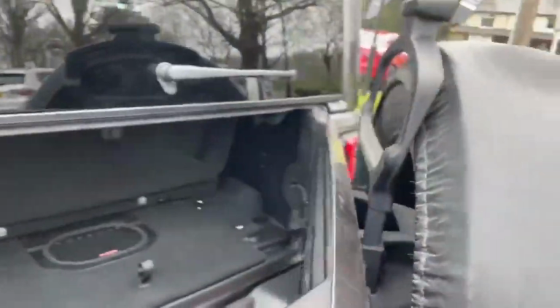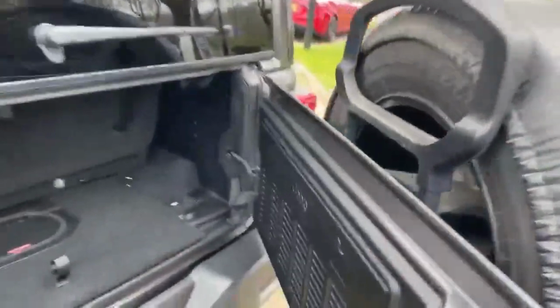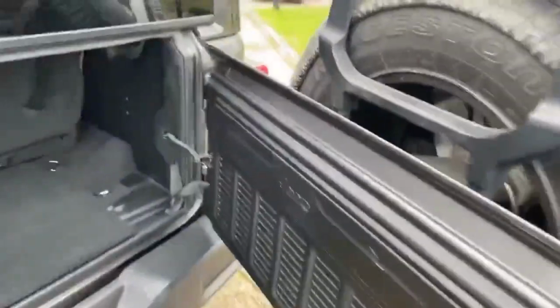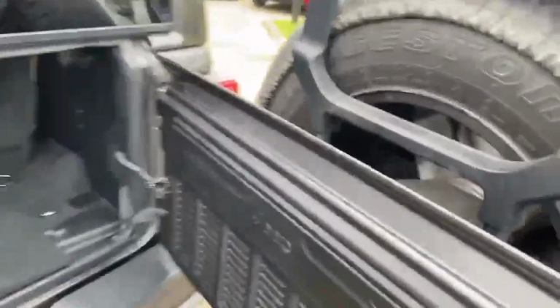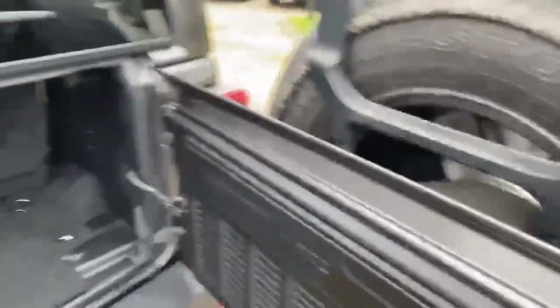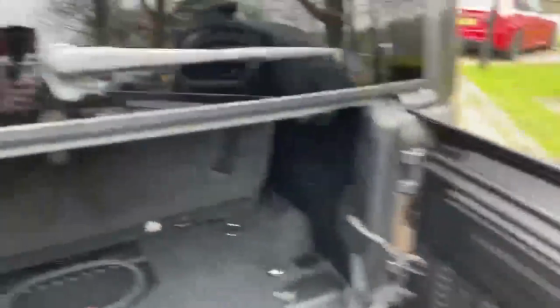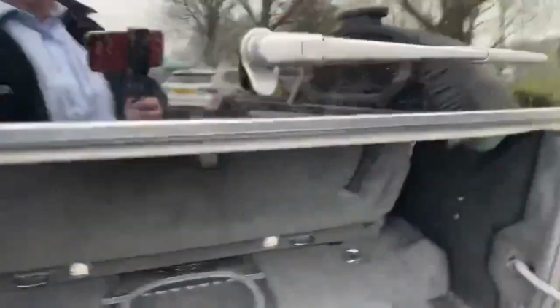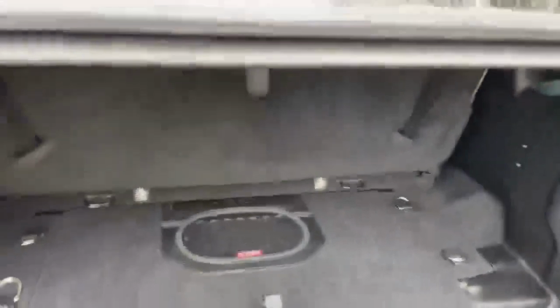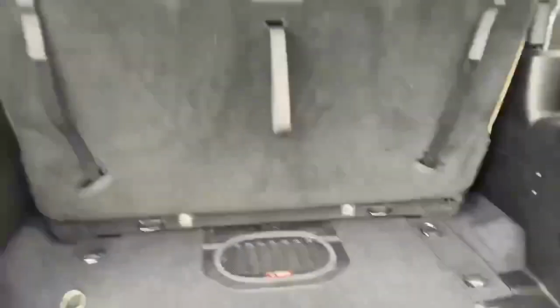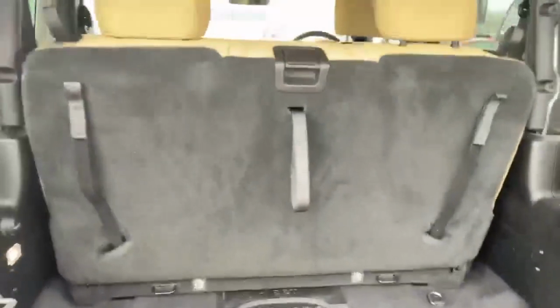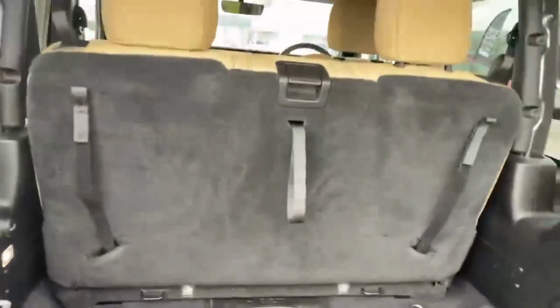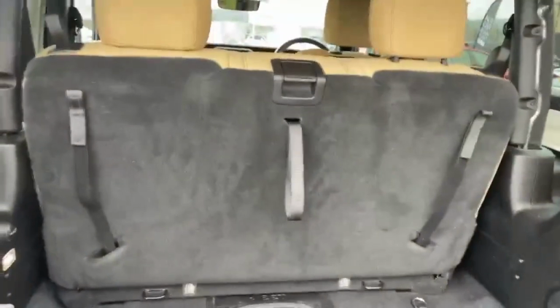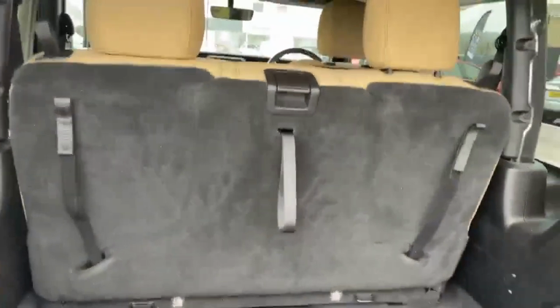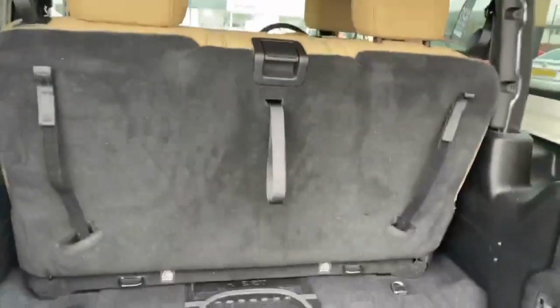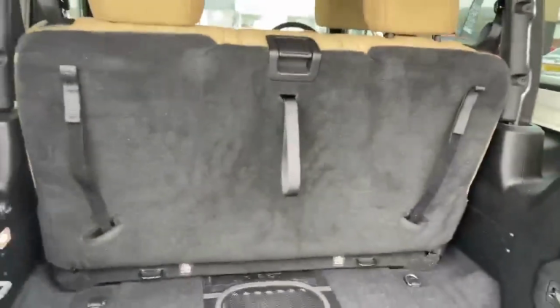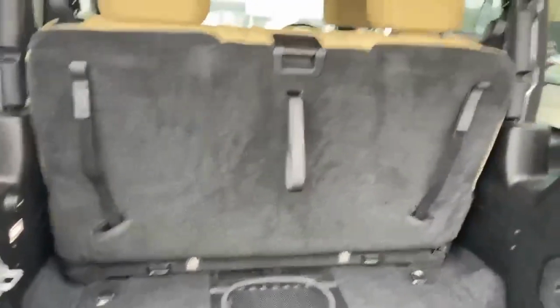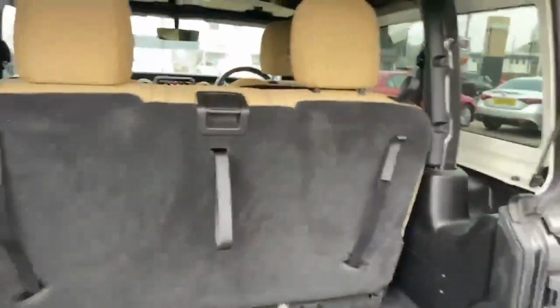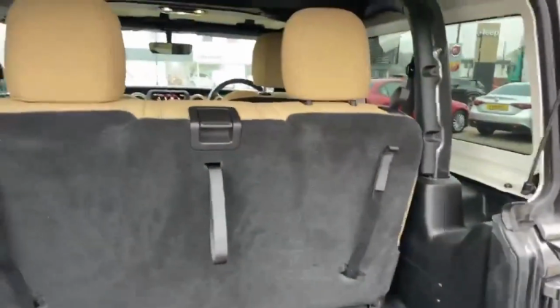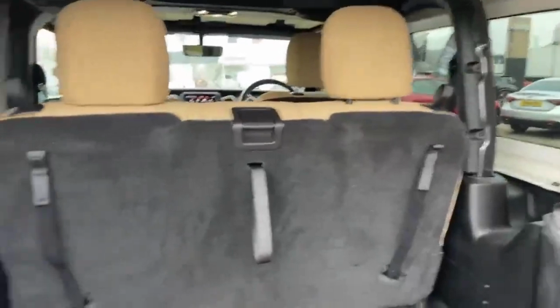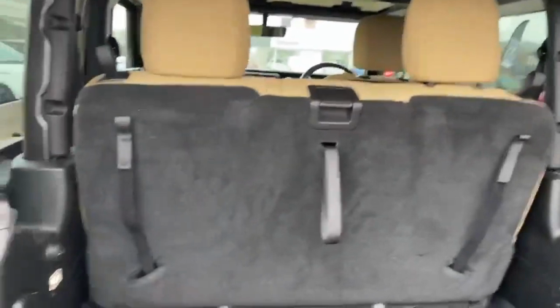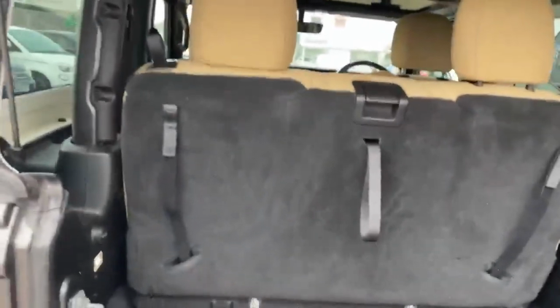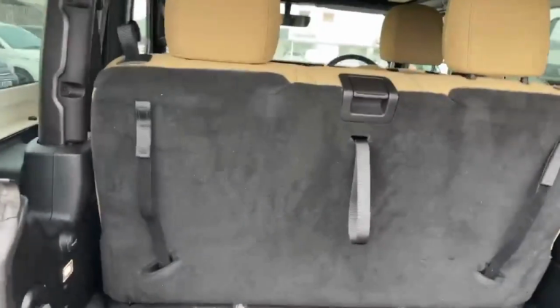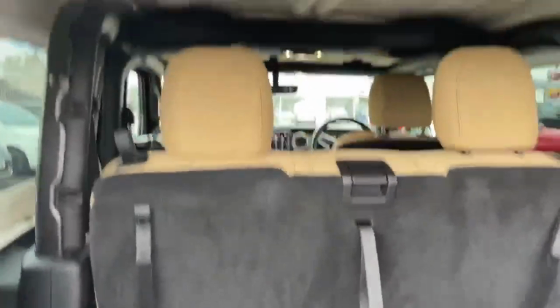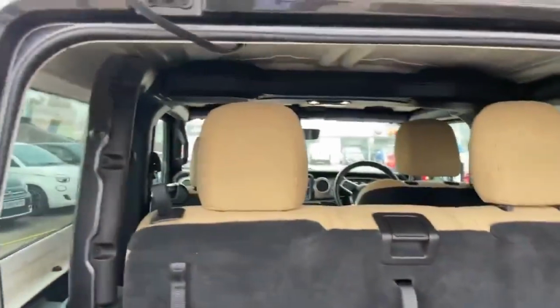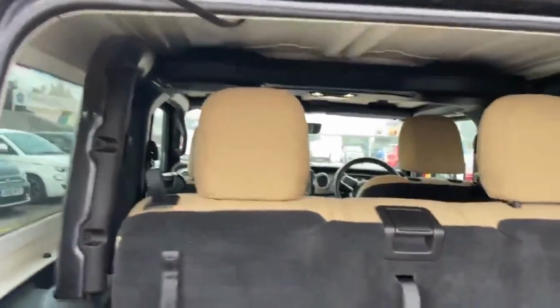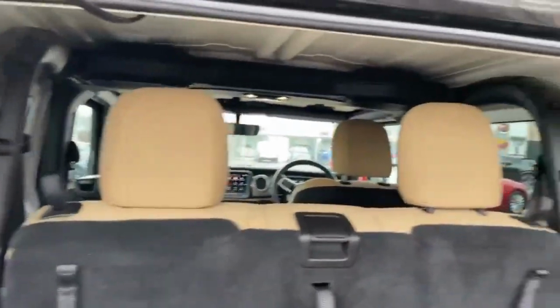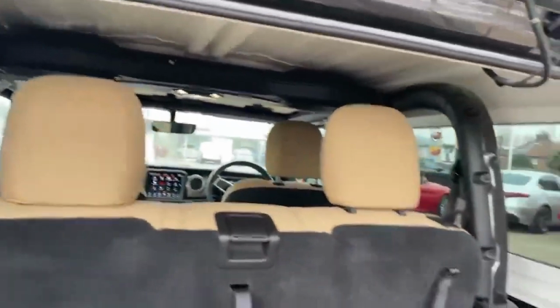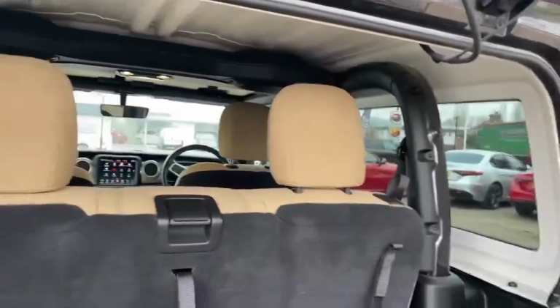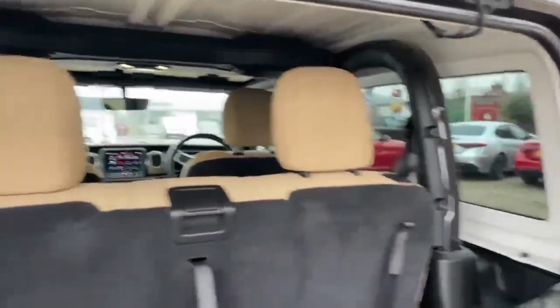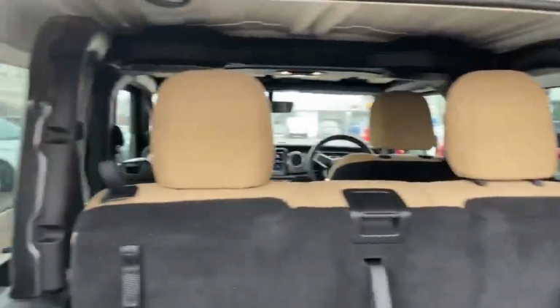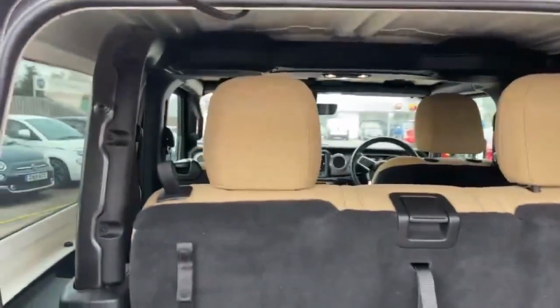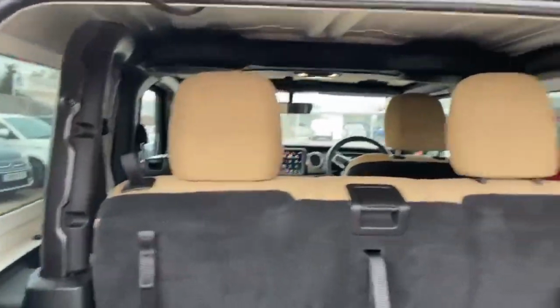You've got this 50/50 split boot arrangement. The rear seats topple forward all the way to give you an estate car if you needed one. The roof is removable and as you can see it's got its own internal roll cage.